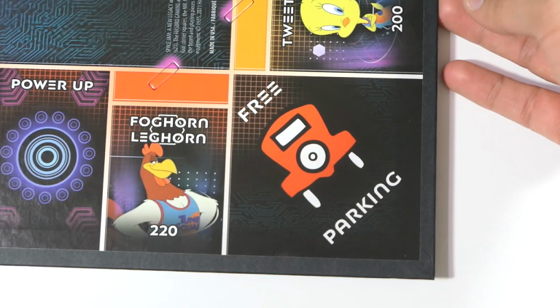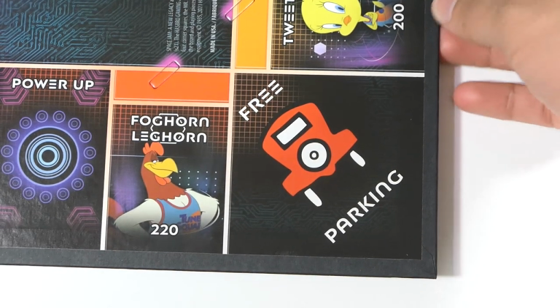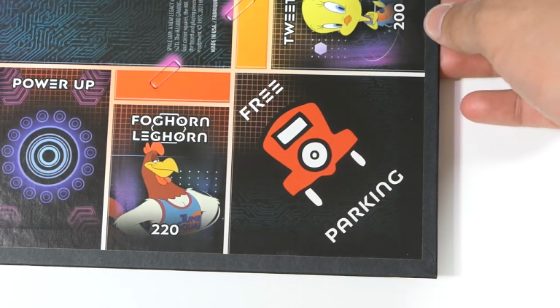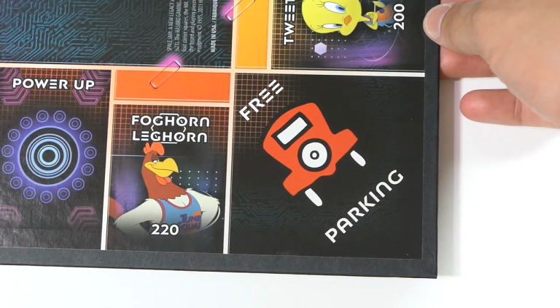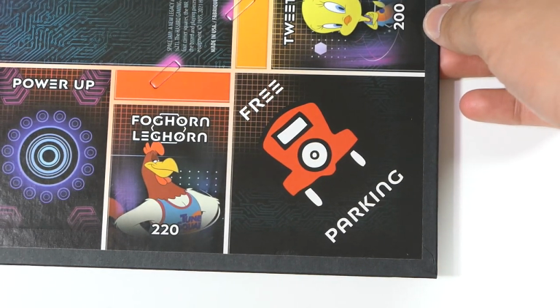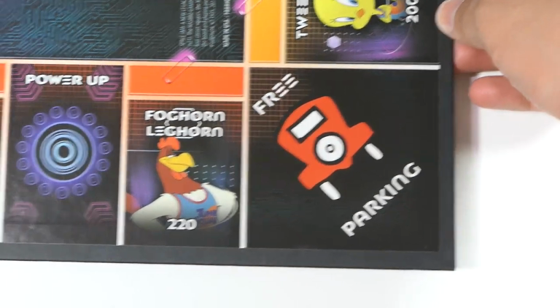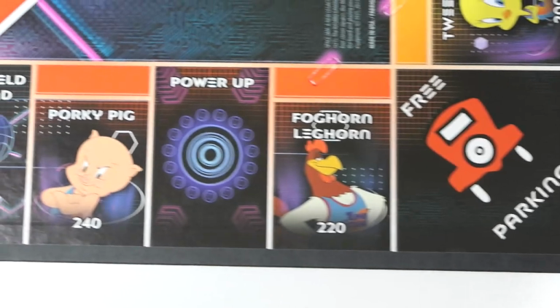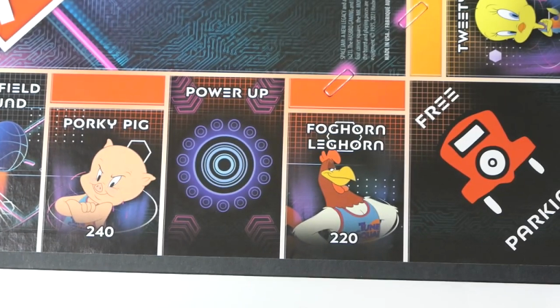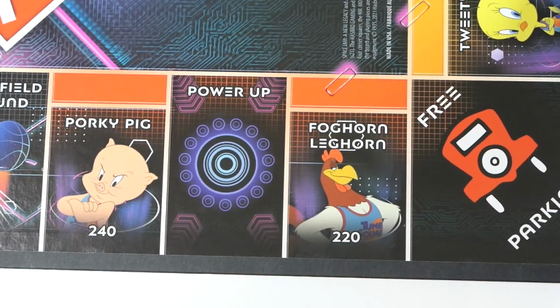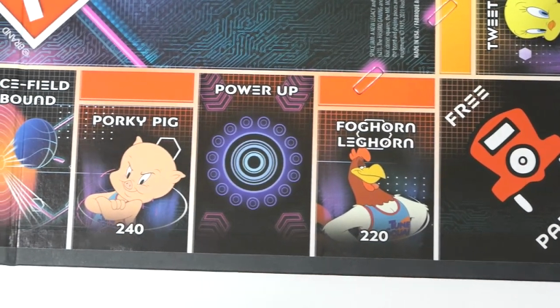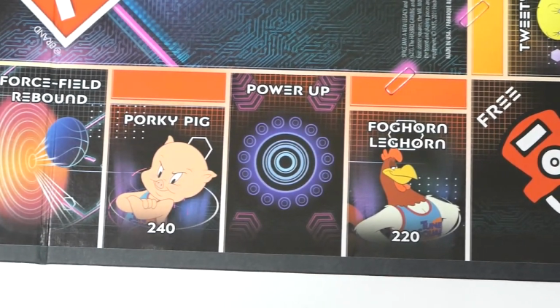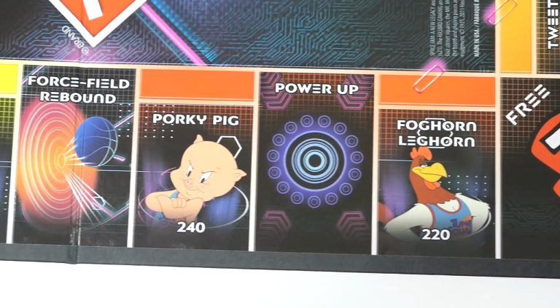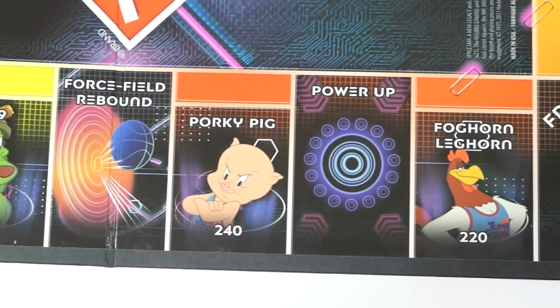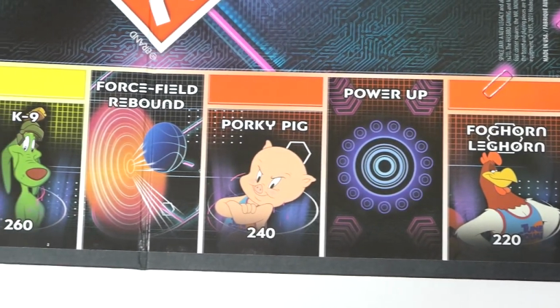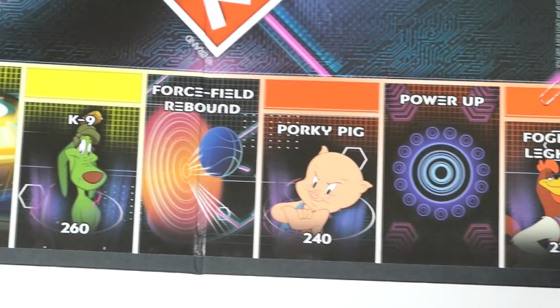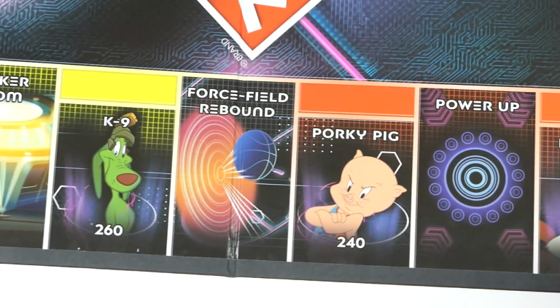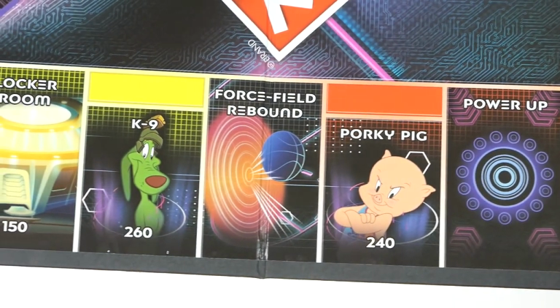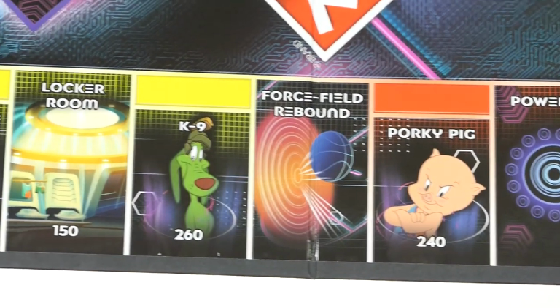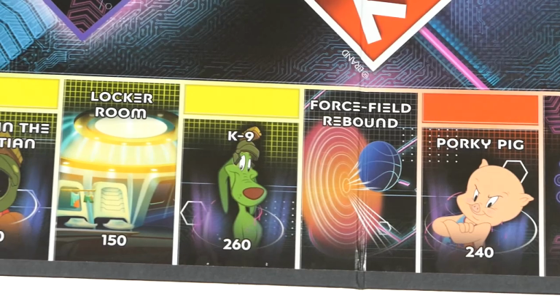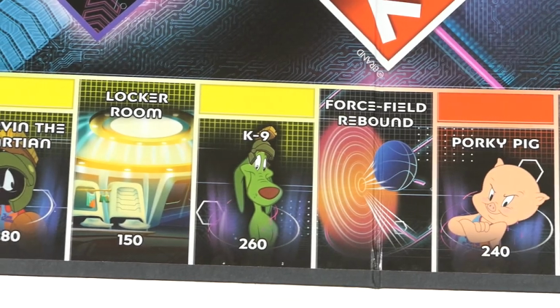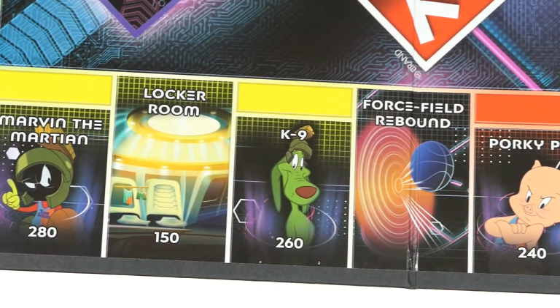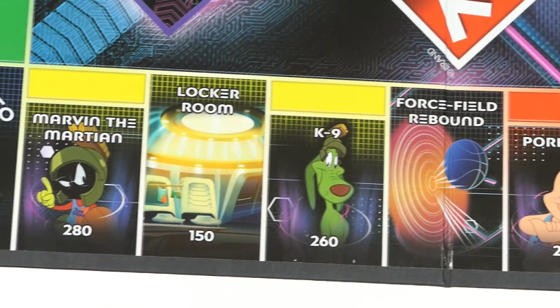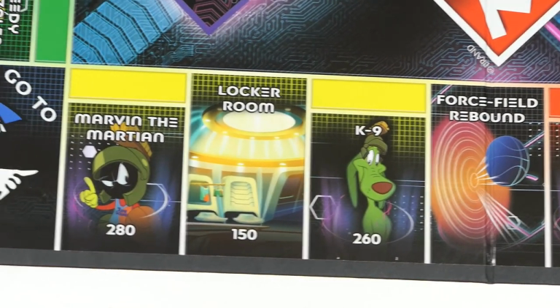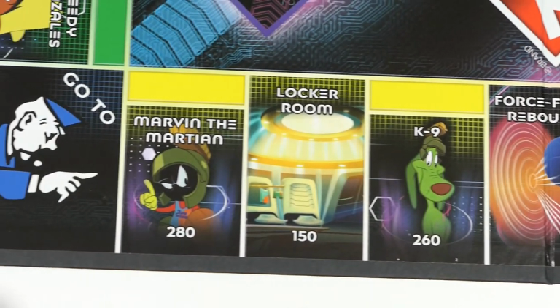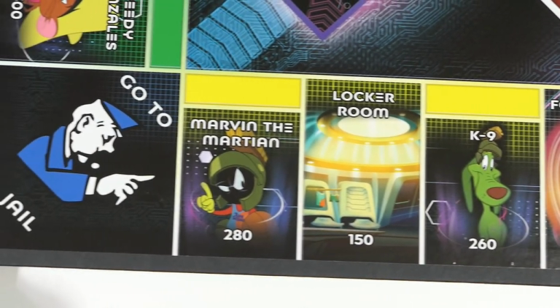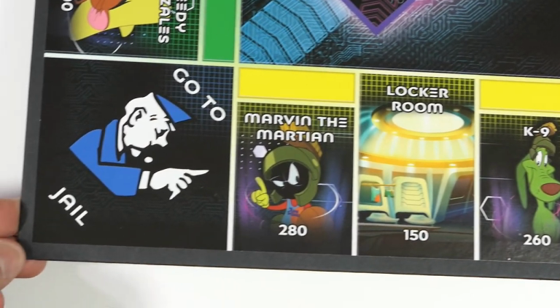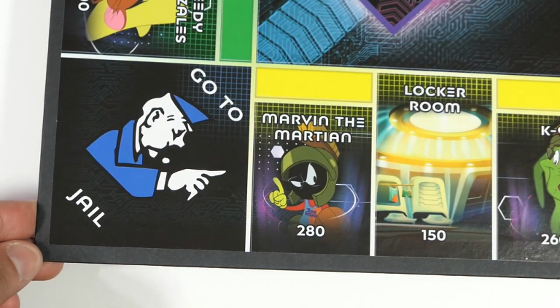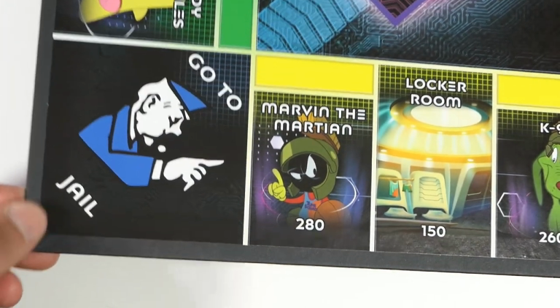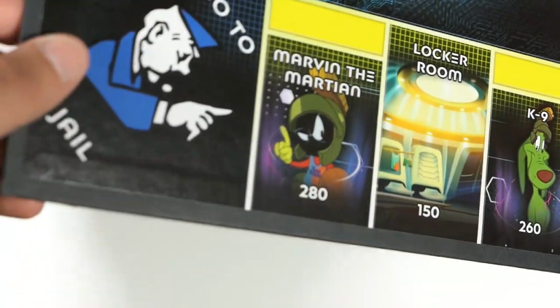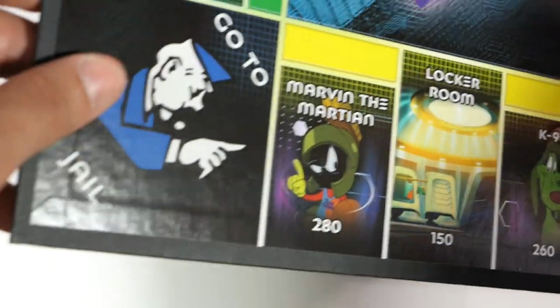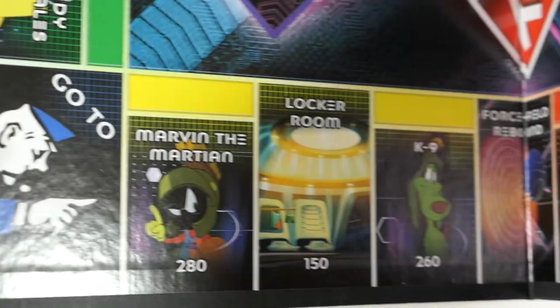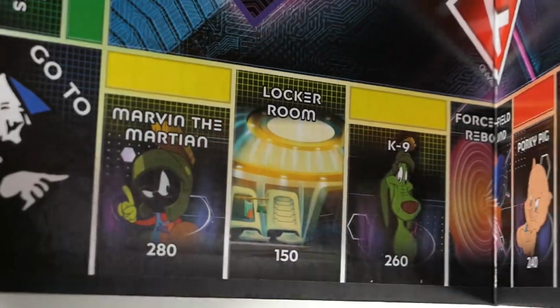Moving on from Free Parking you have Foghorn Leghorn, Power Up, Porky Pig, Force Field Rebound, Canine Locker Room, Marvin the Martian, and Go to Jail.